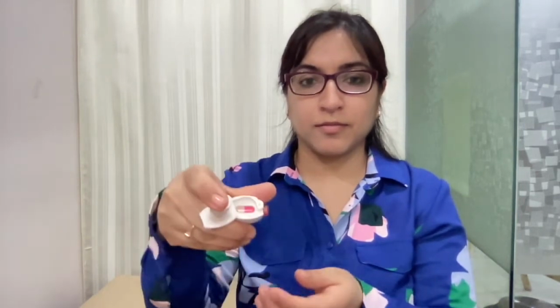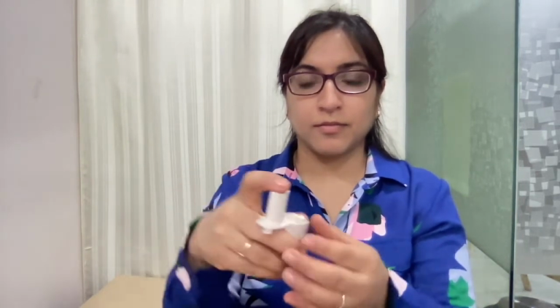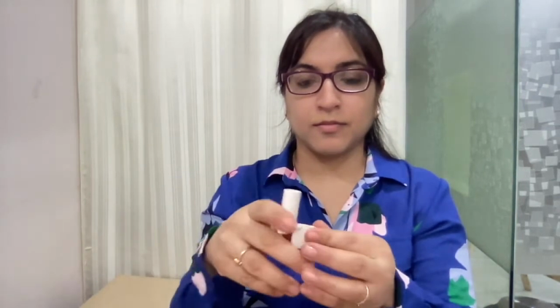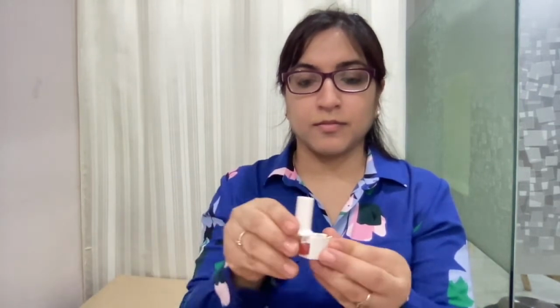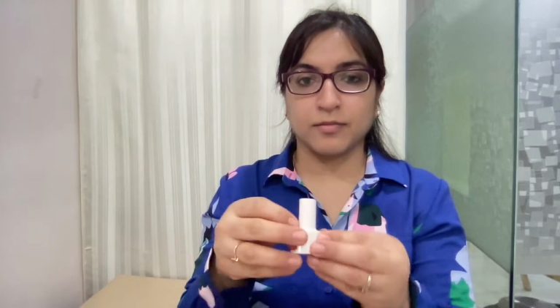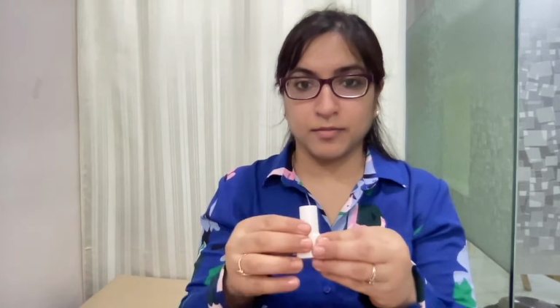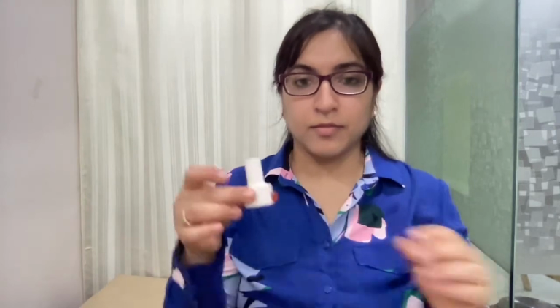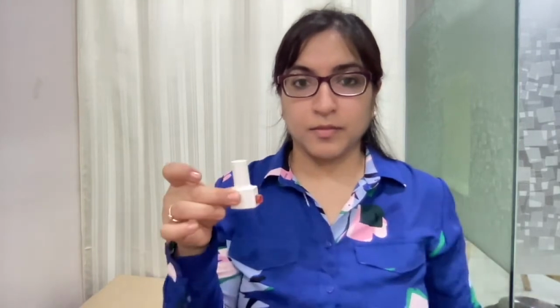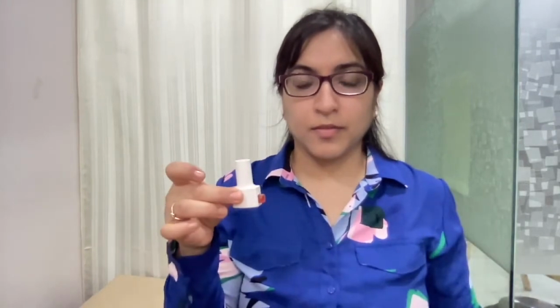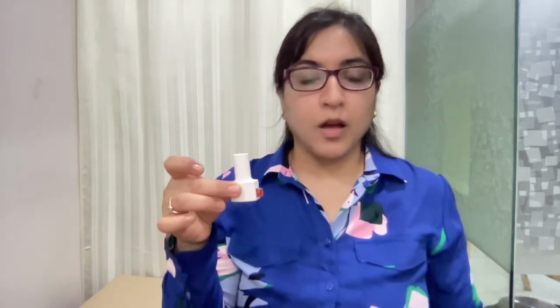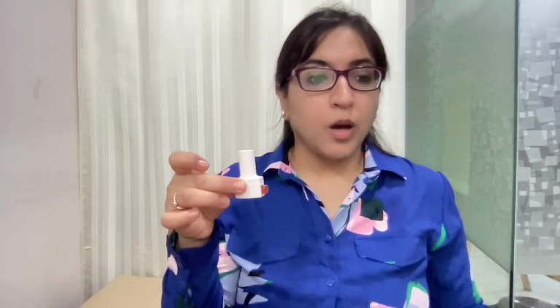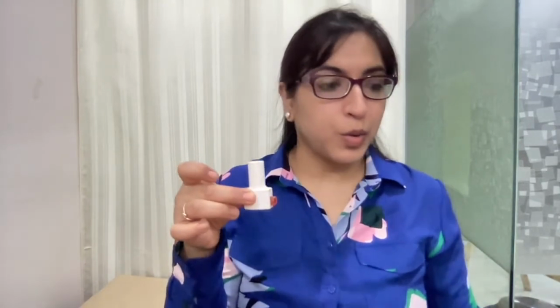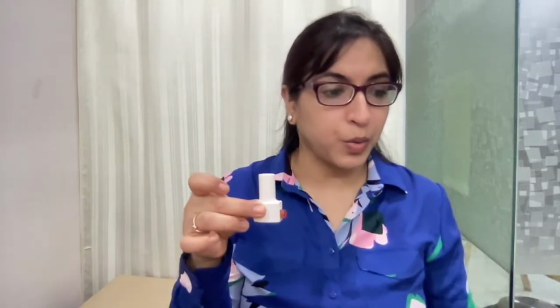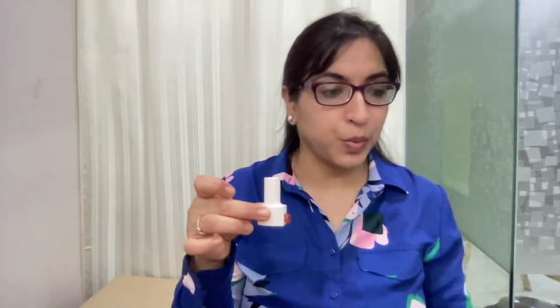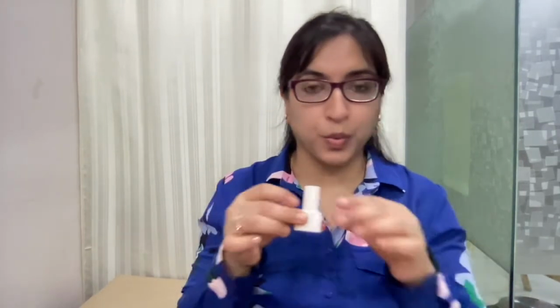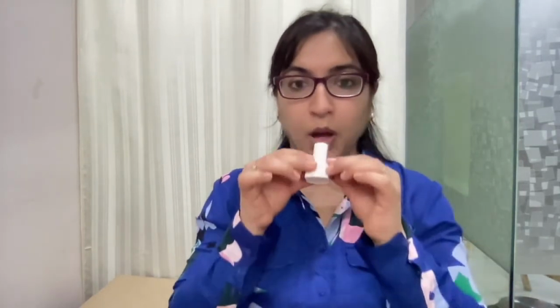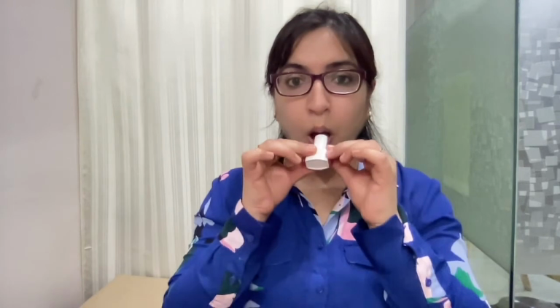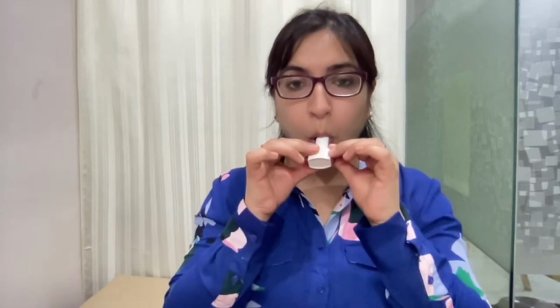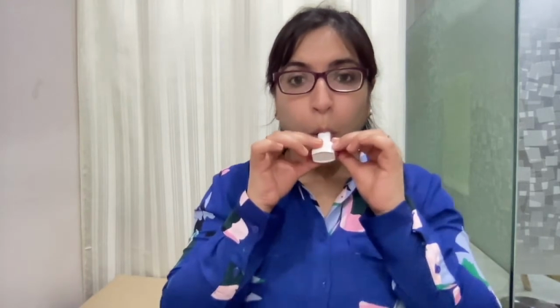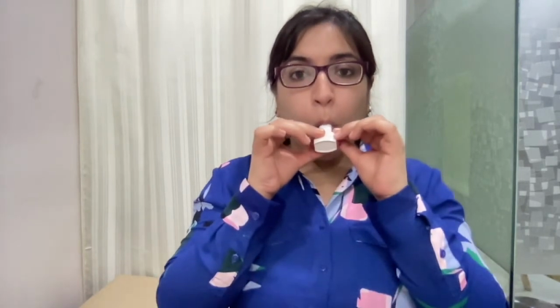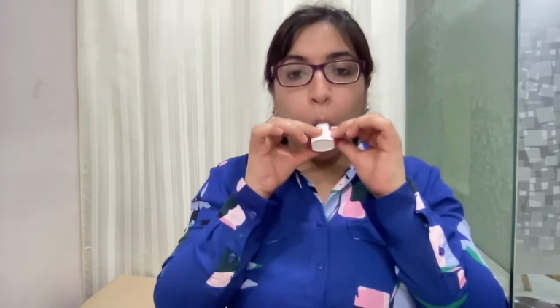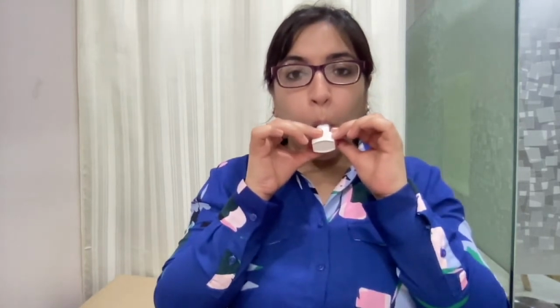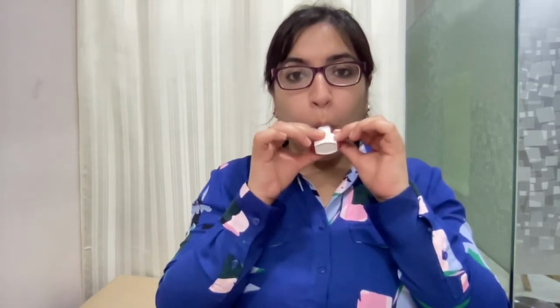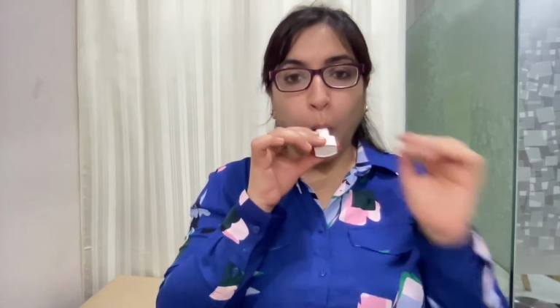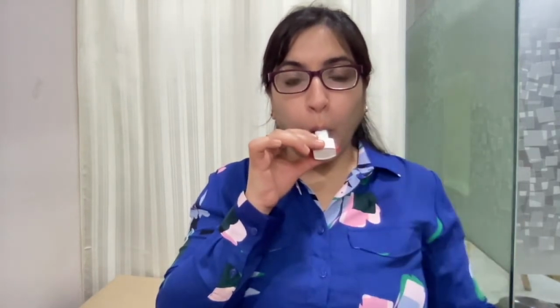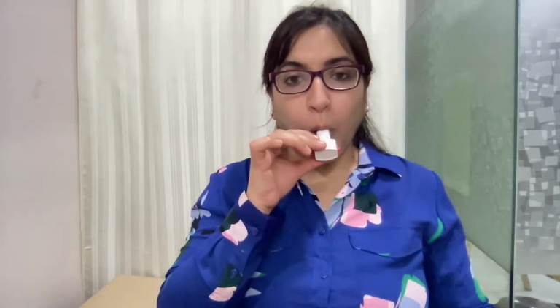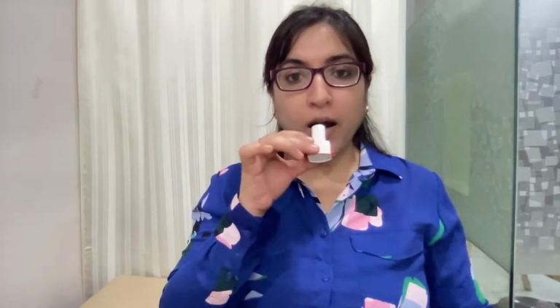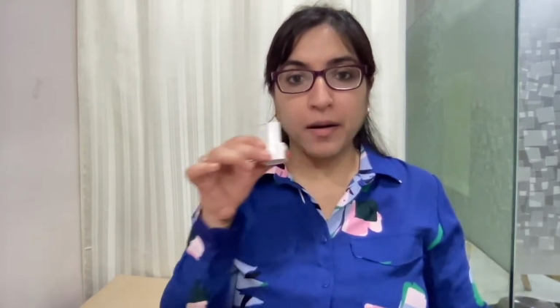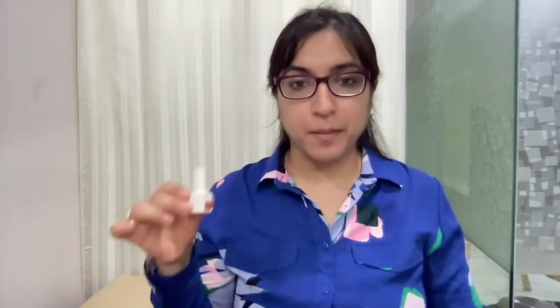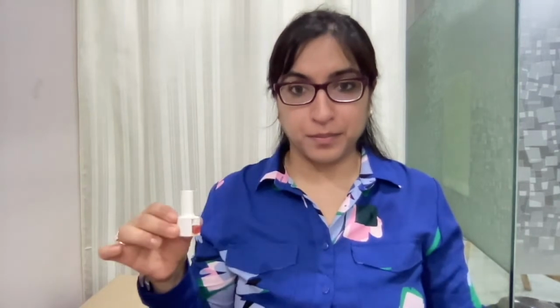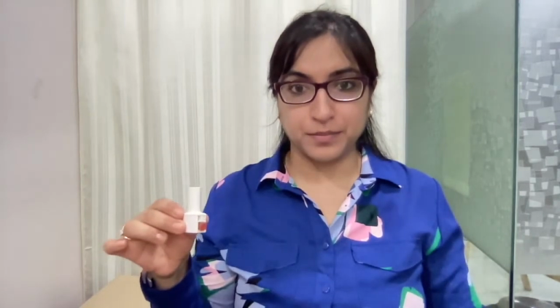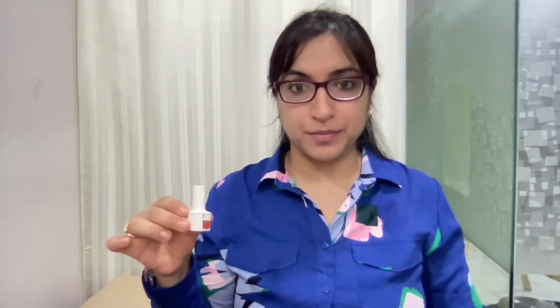This is how it works: keep the device closed, breathe out completely, place the device in your mouth, take a deep breath, and hold your breath. It's very important to hold your breath for a long time.